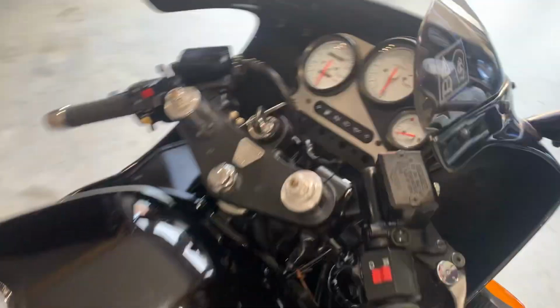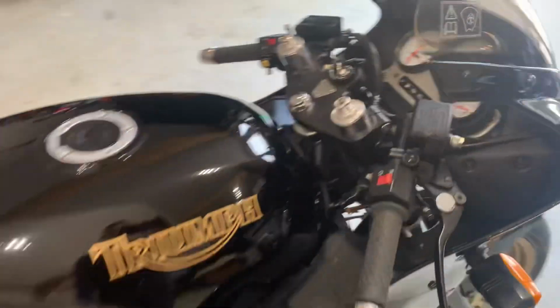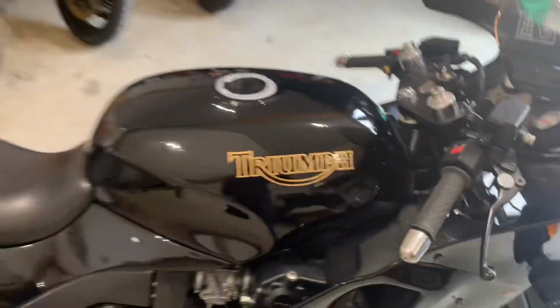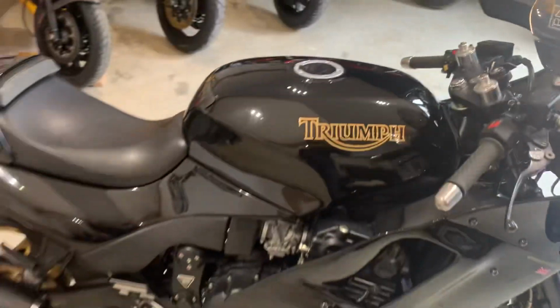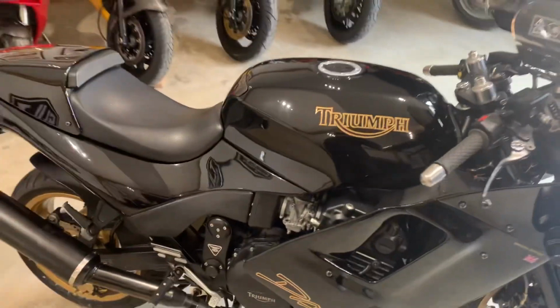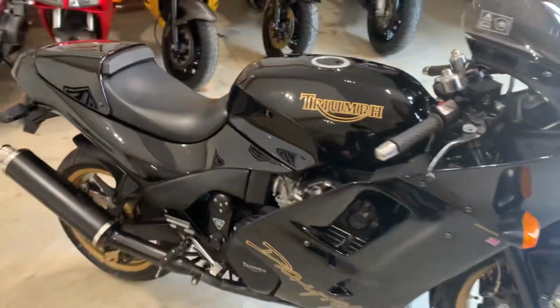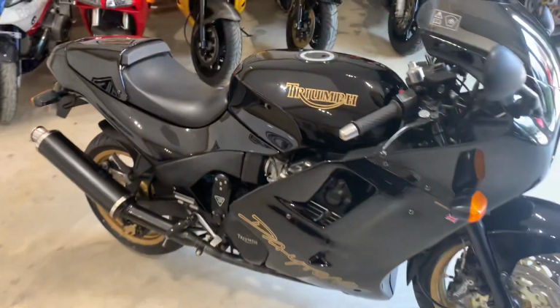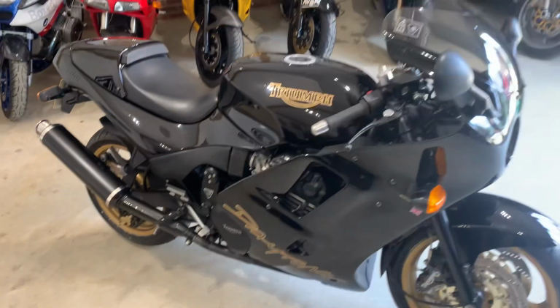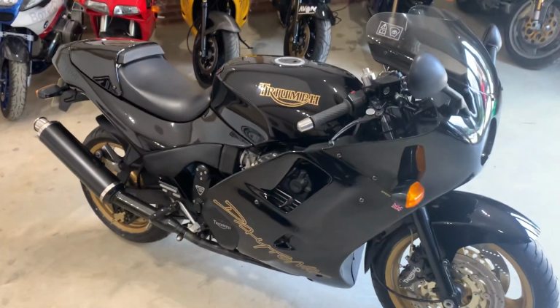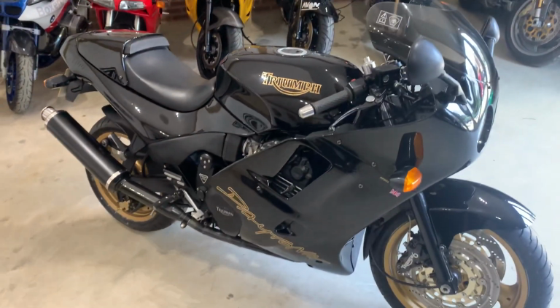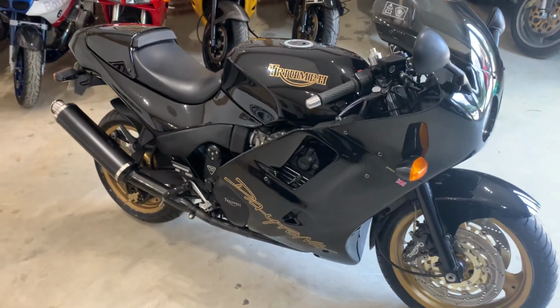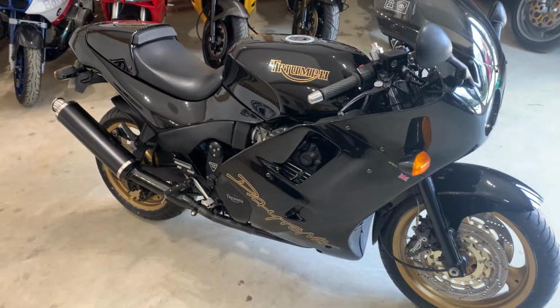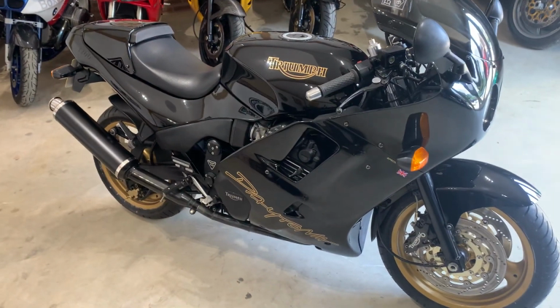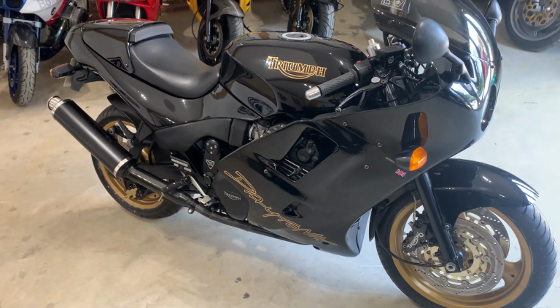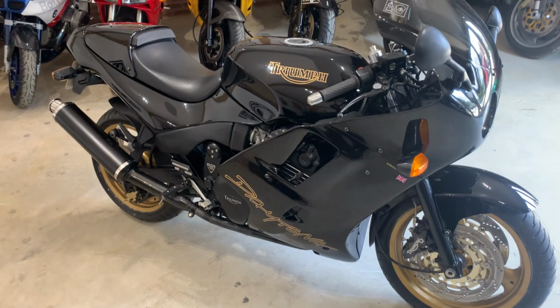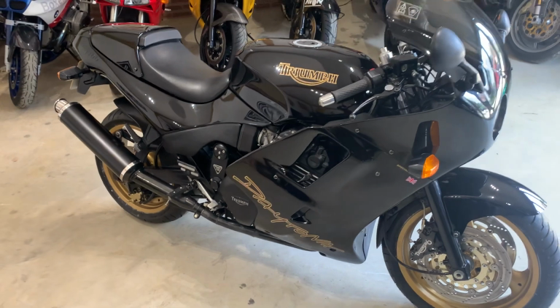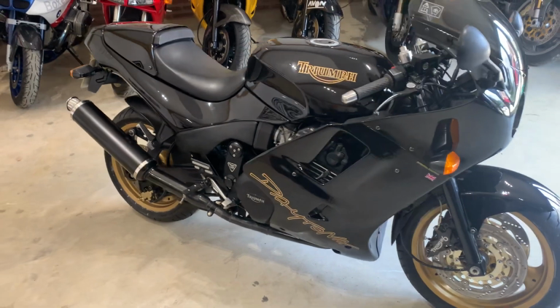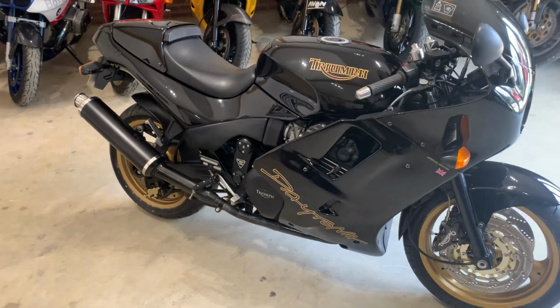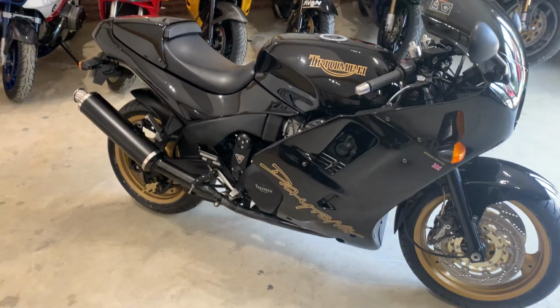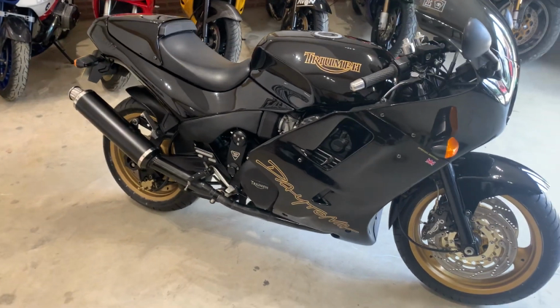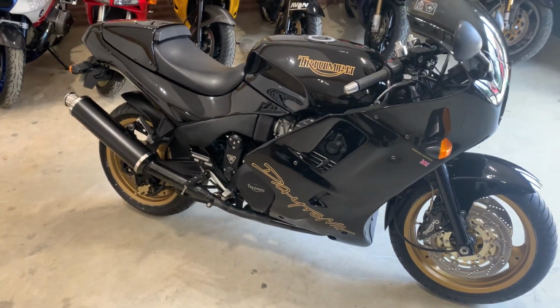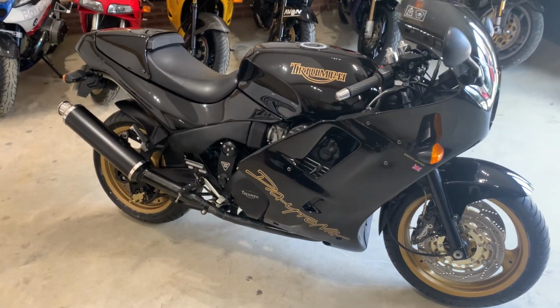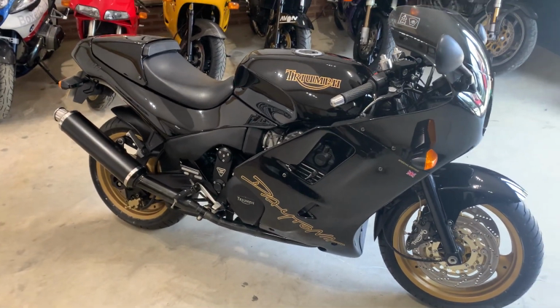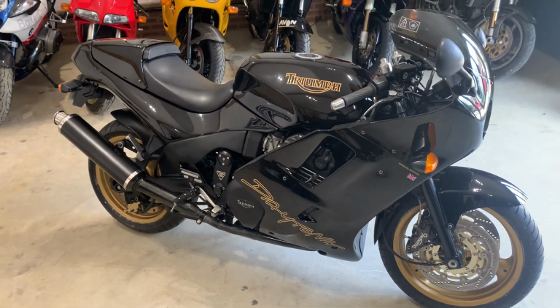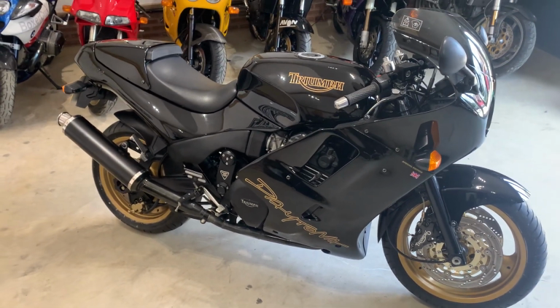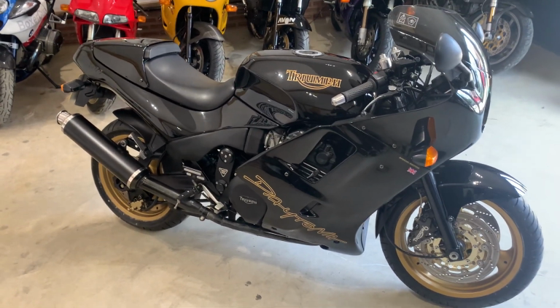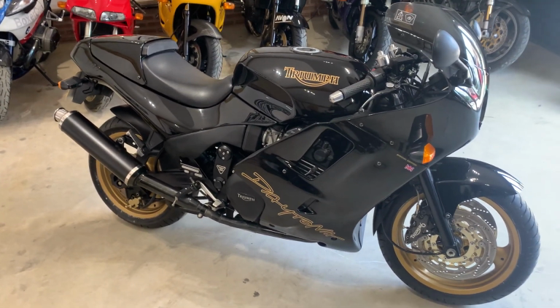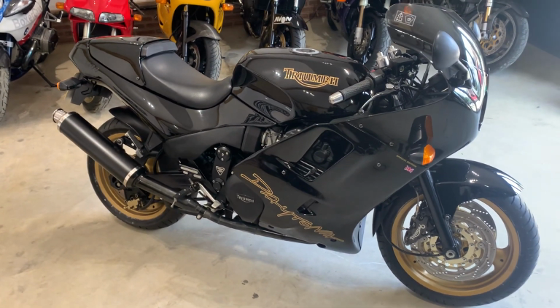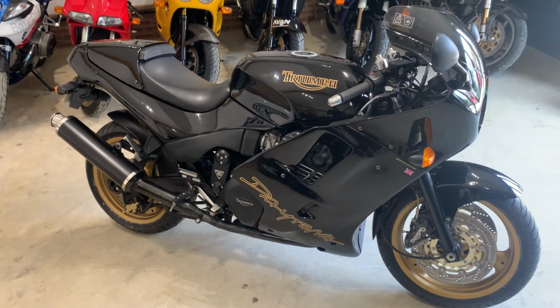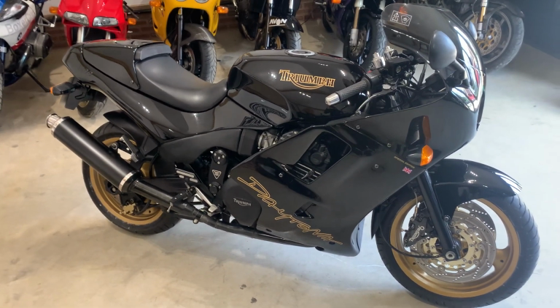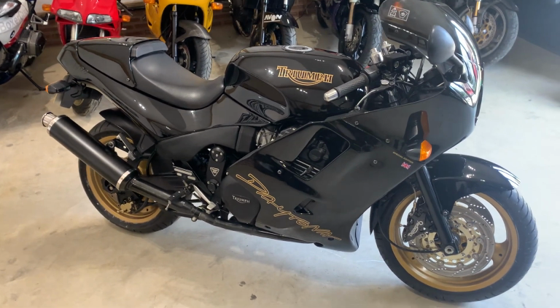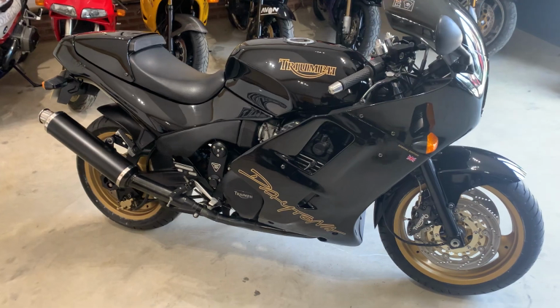There you have it — really nice, clean, tidy bike. All the info with regard to service history etc. will be in the advert. Any questions, feel free to give us a shout. Thanks for watching.